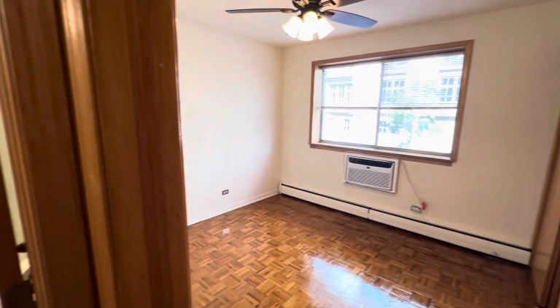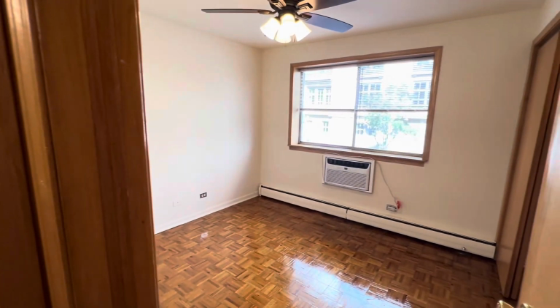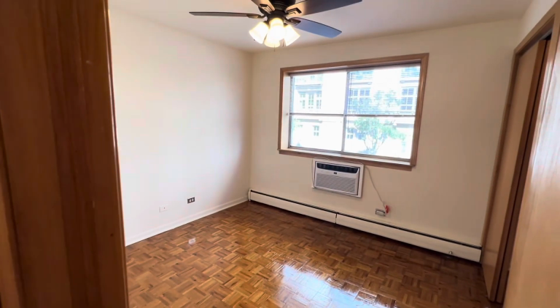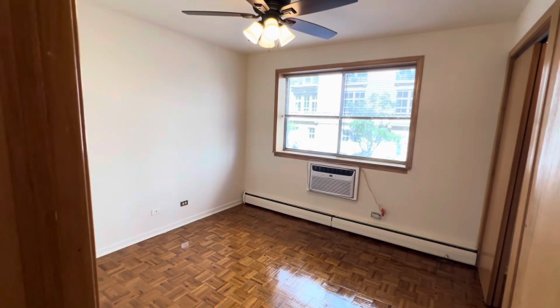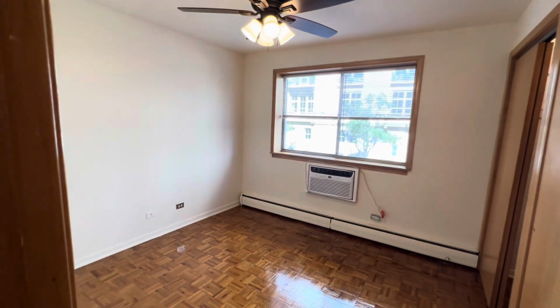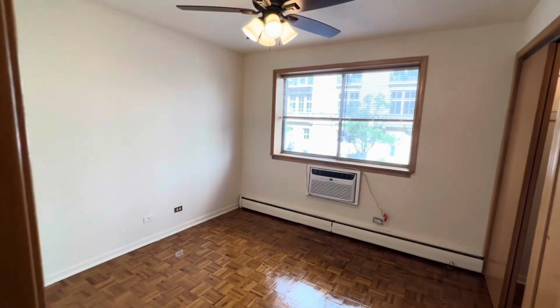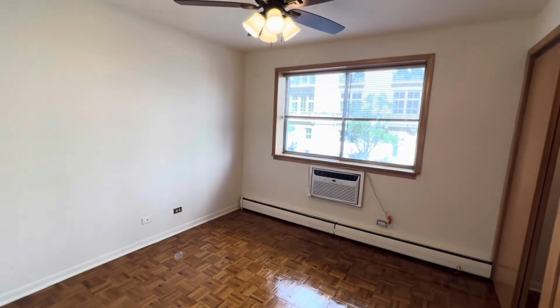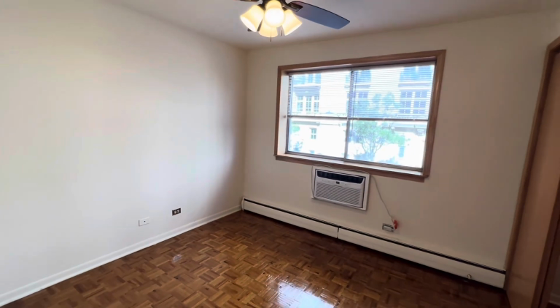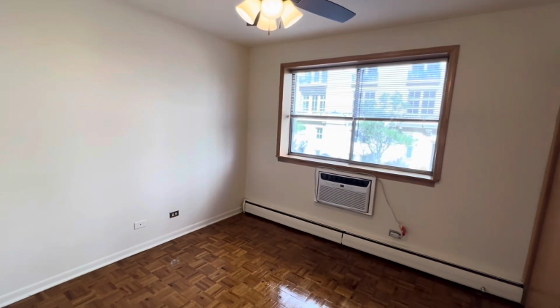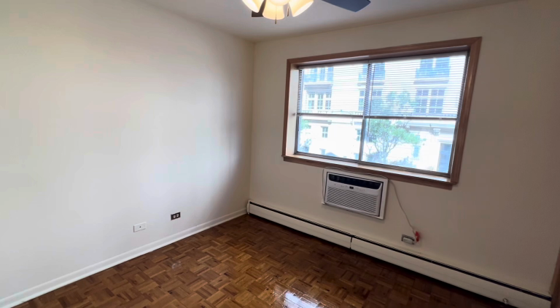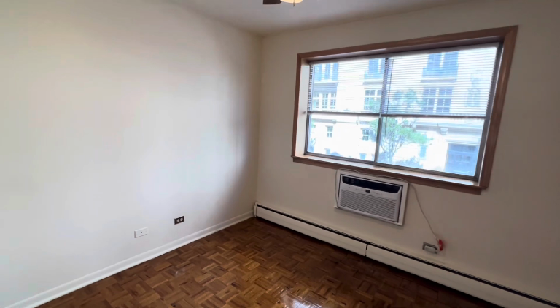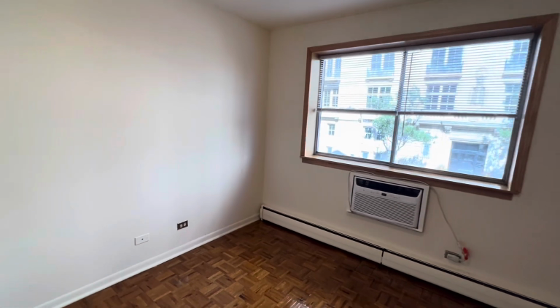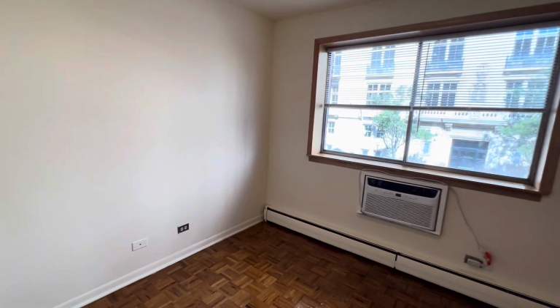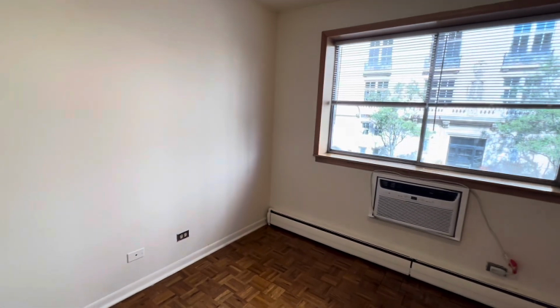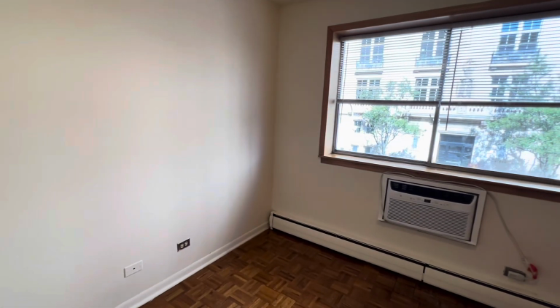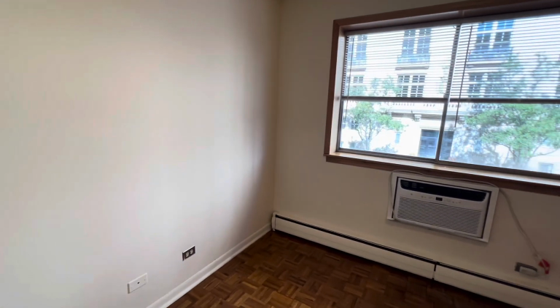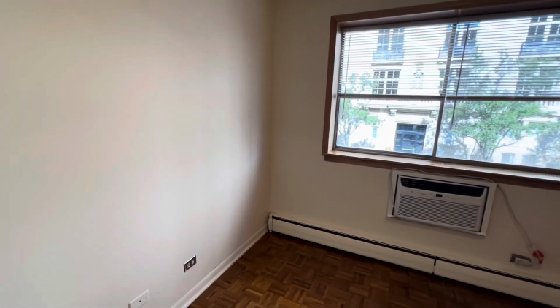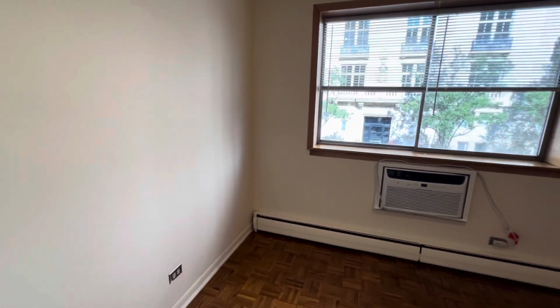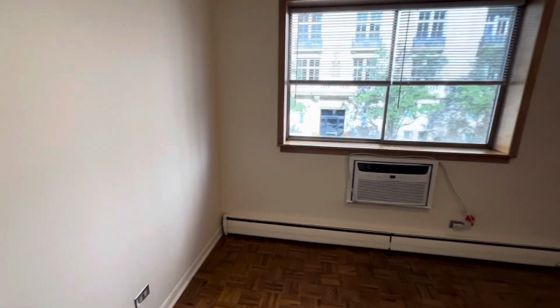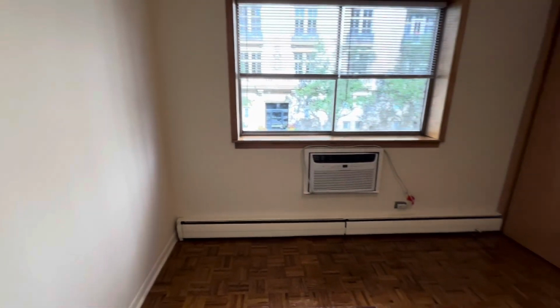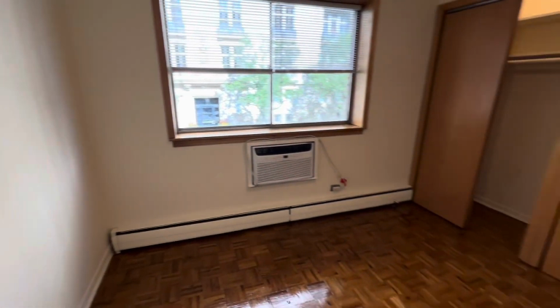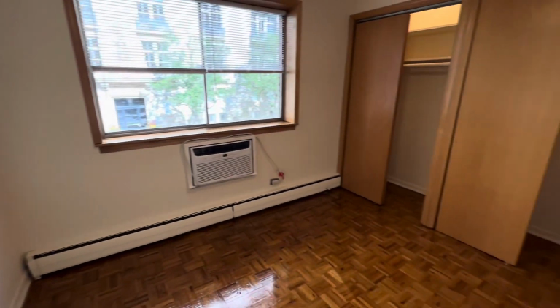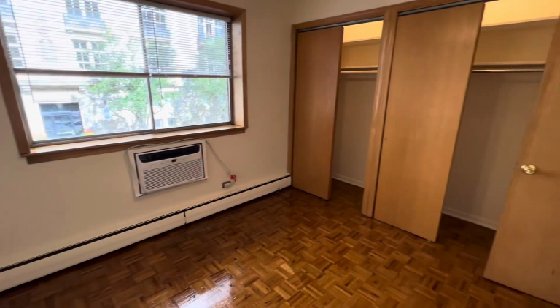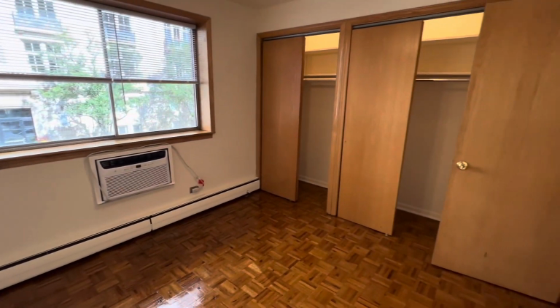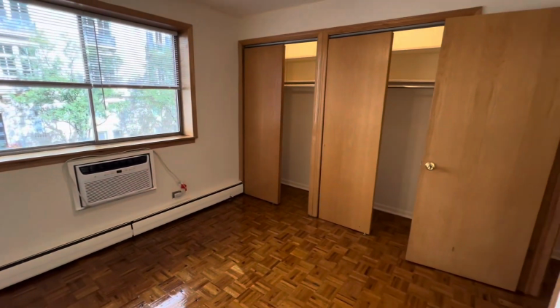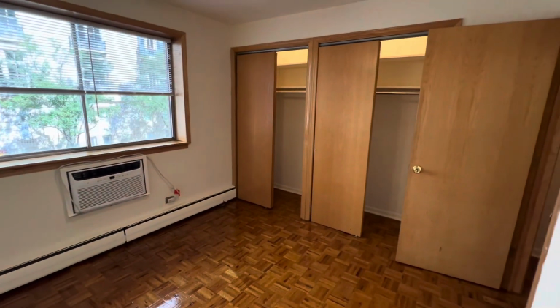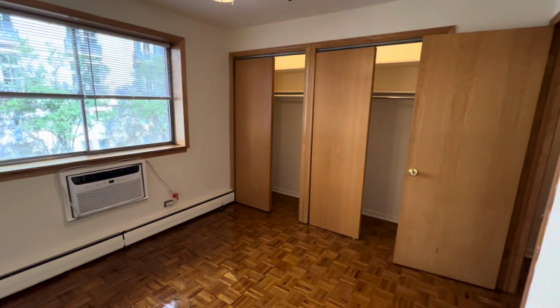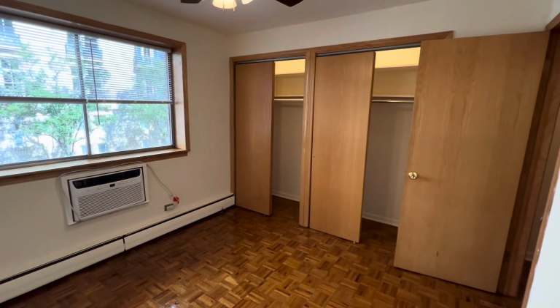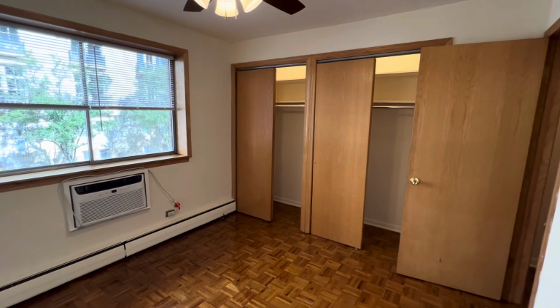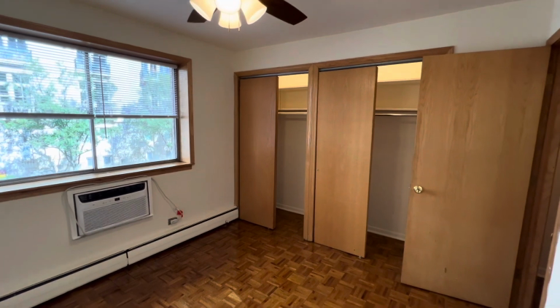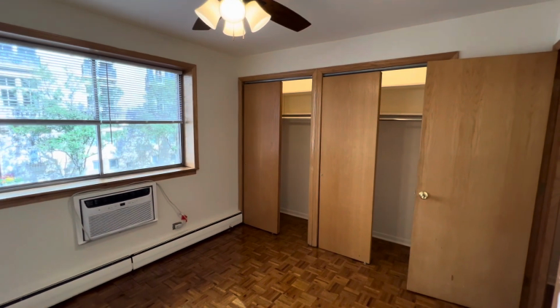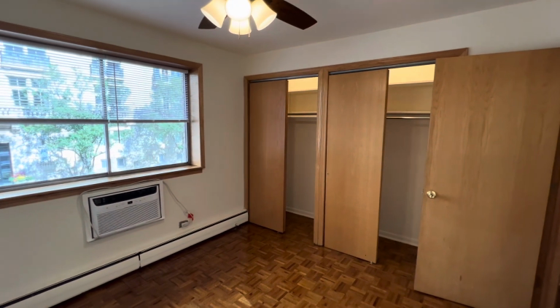The front bedroom is street-facing. Again, you'll see the built-in air conditioning and closets all along that wall there.